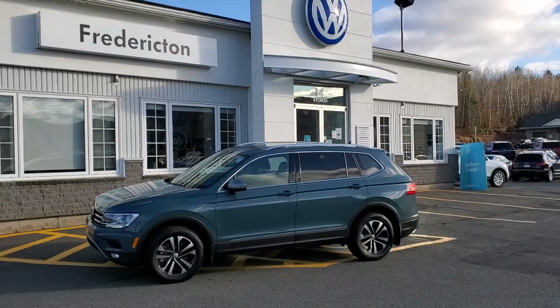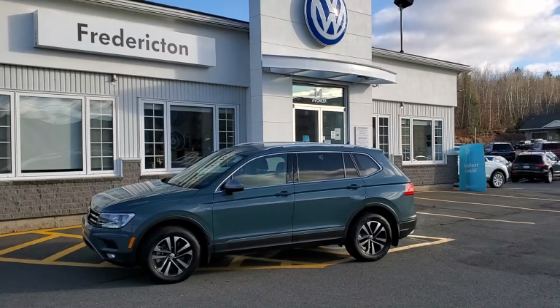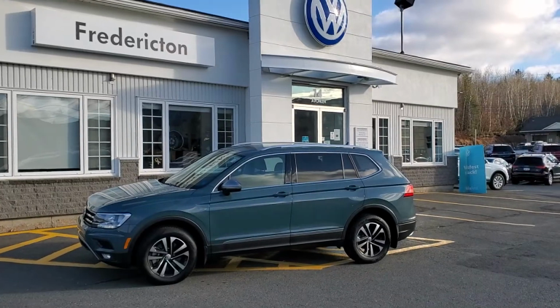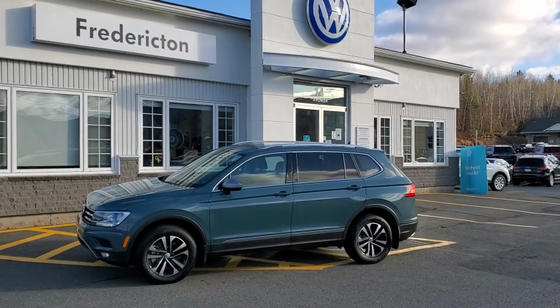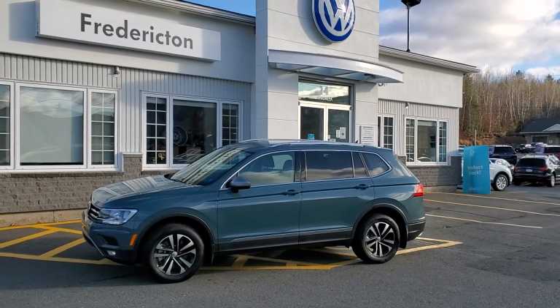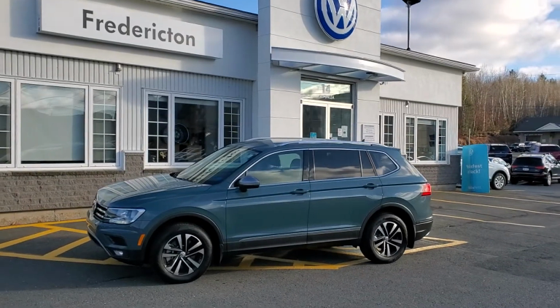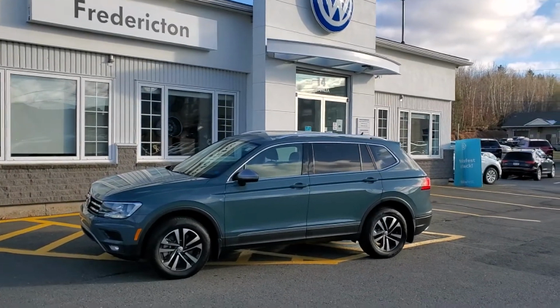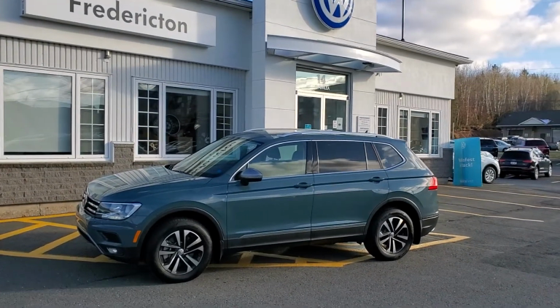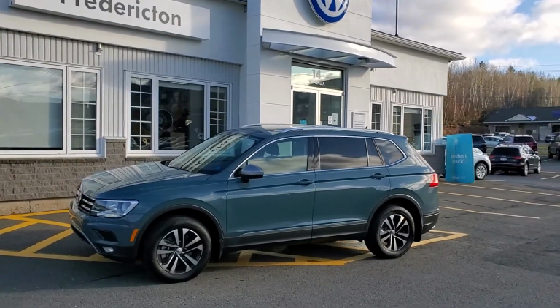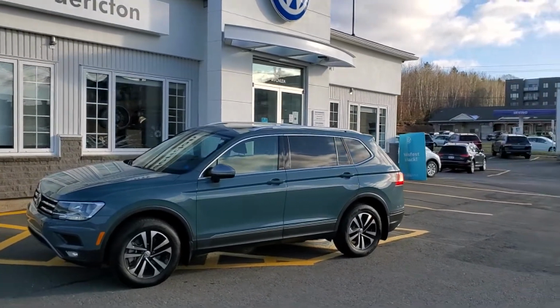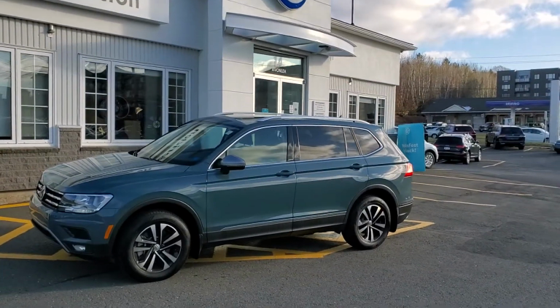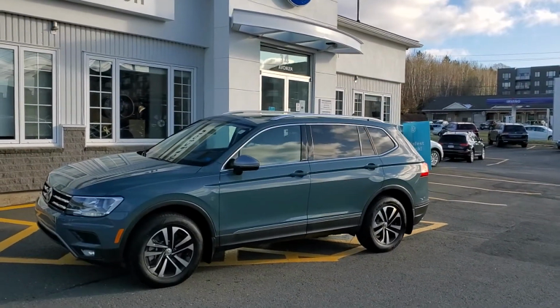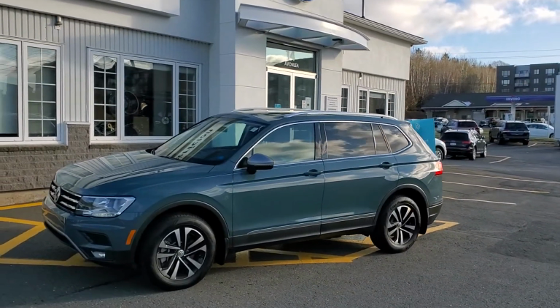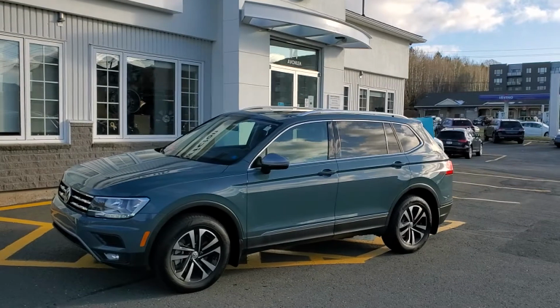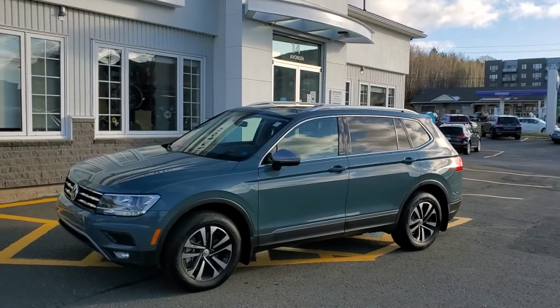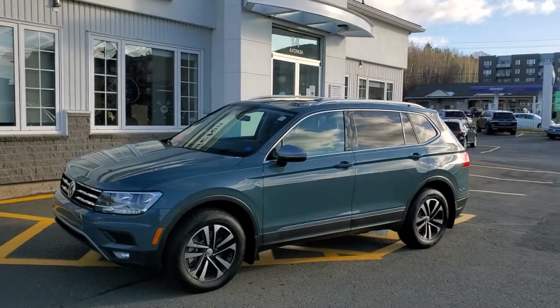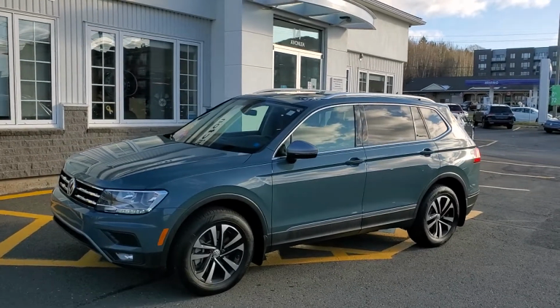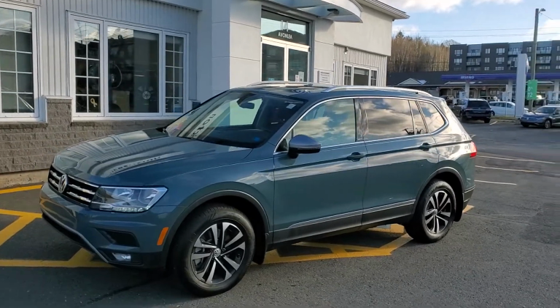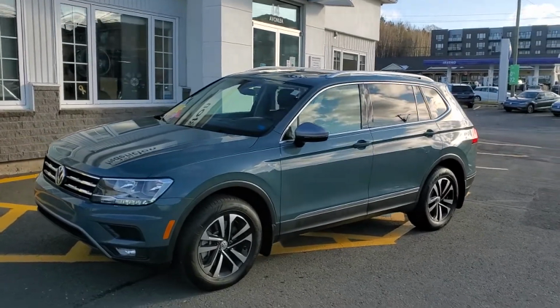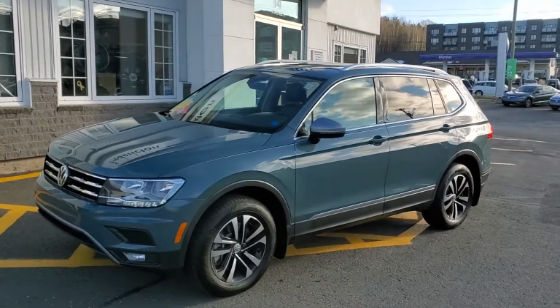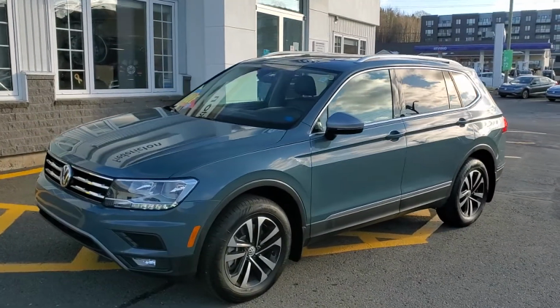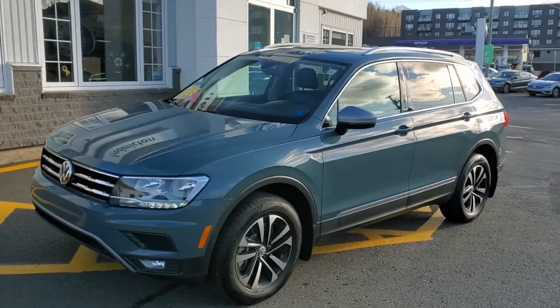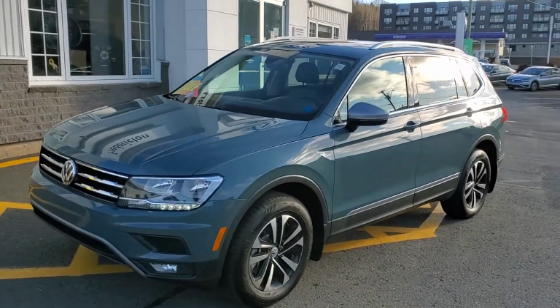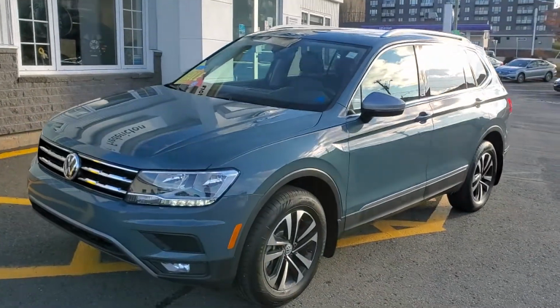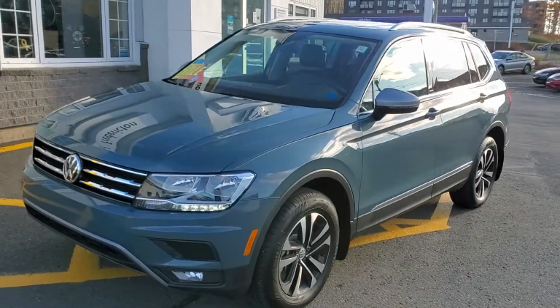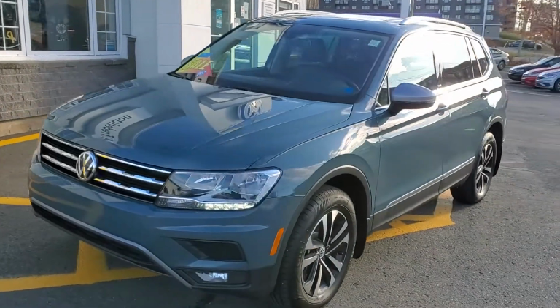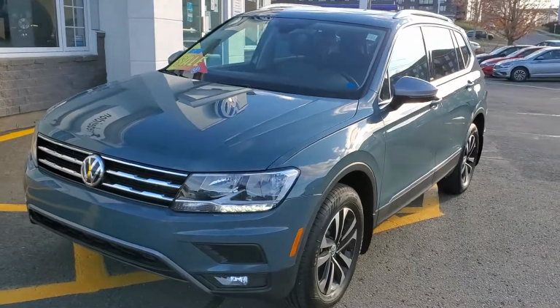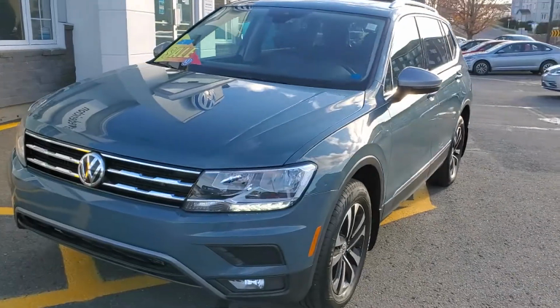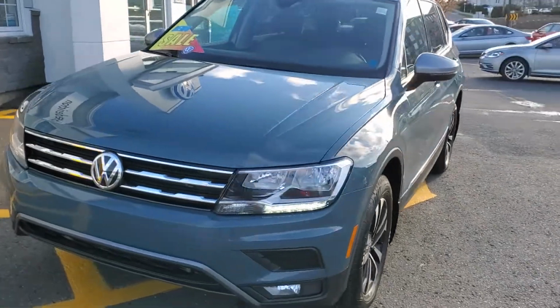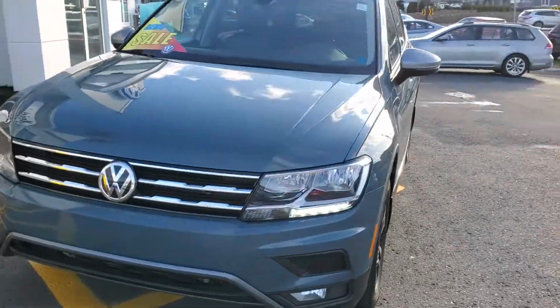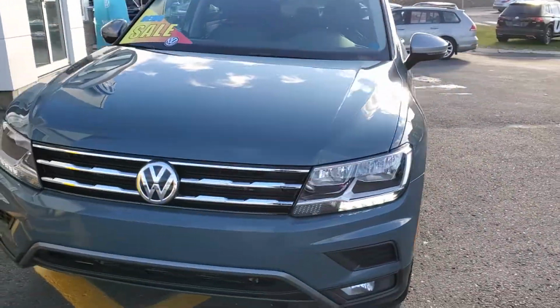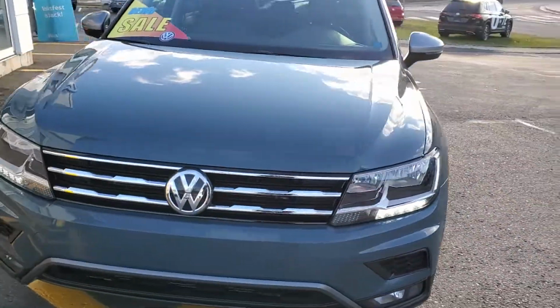Hey there, this is Fredericton Volkswagen's dealer demo. It's a 2020 Volkswagen Tiguan IQ Drive. It's petroleum blue with the interior color called Blue Wizard. It's a super unique color combo.